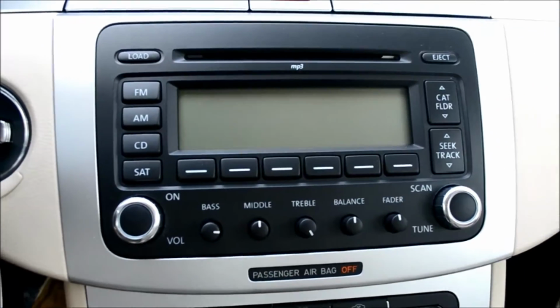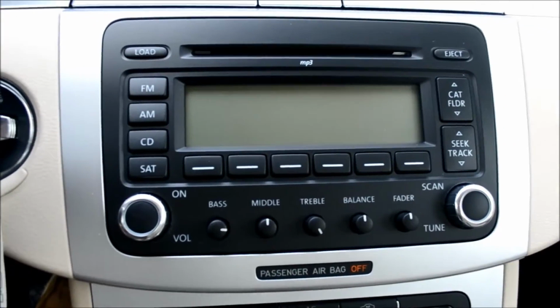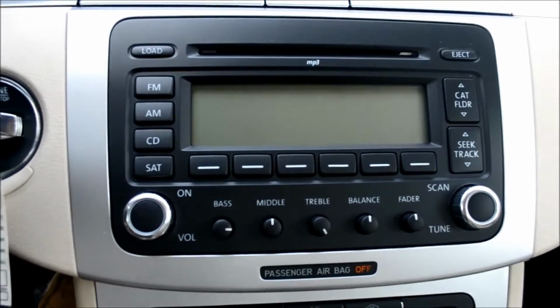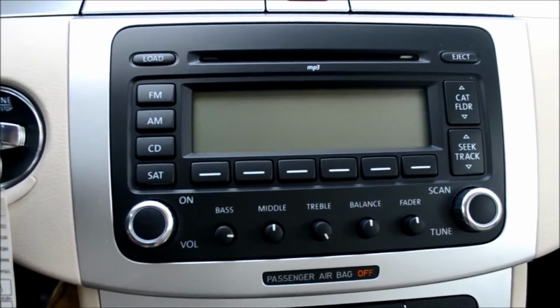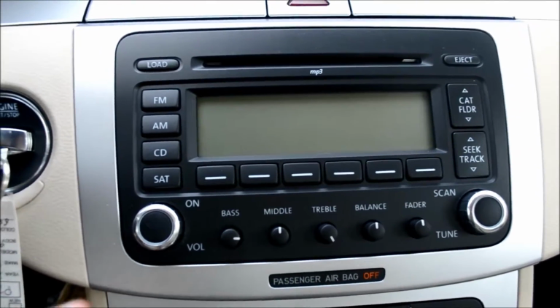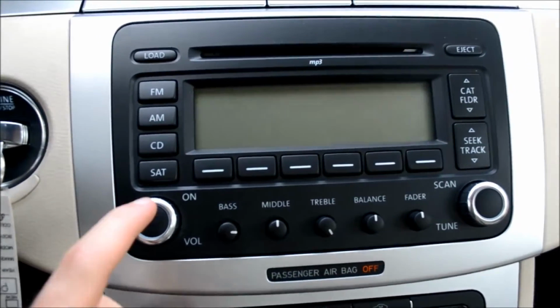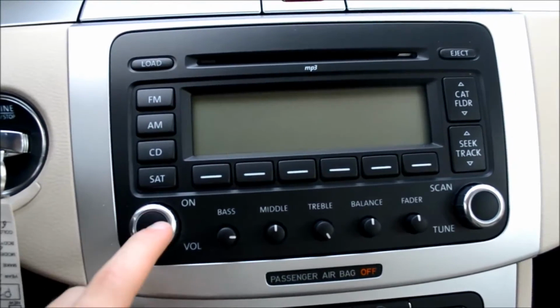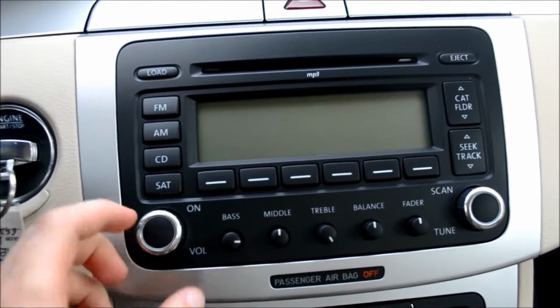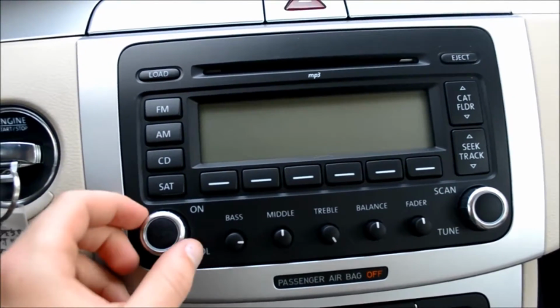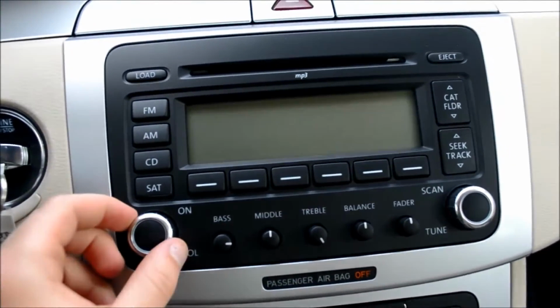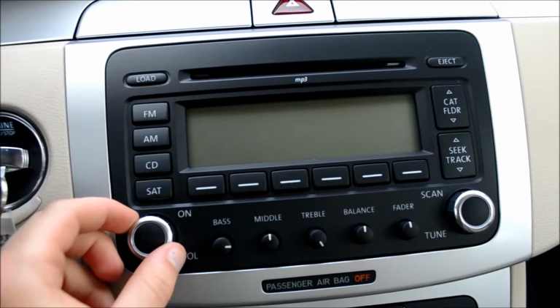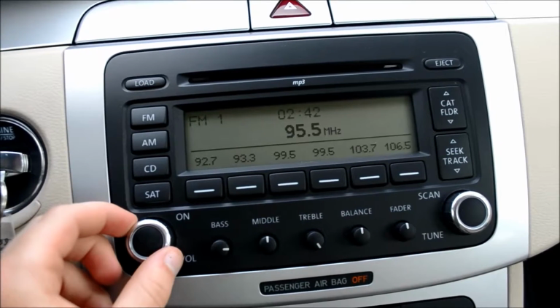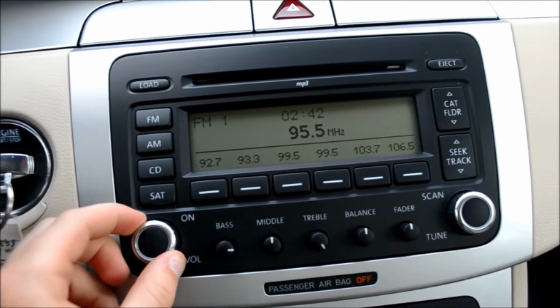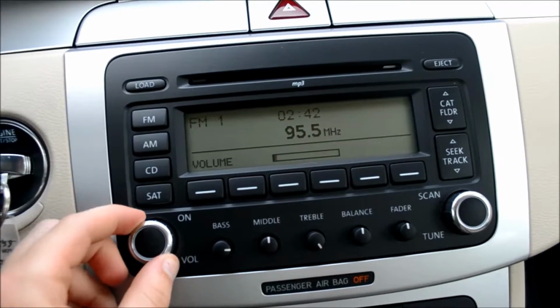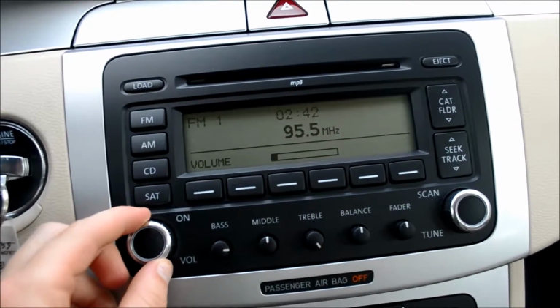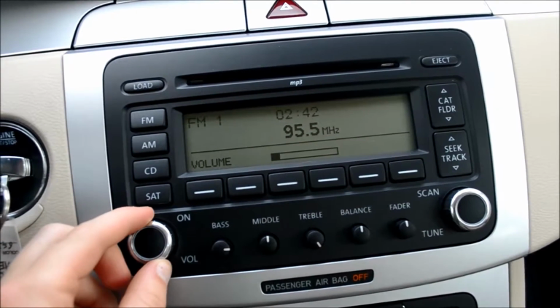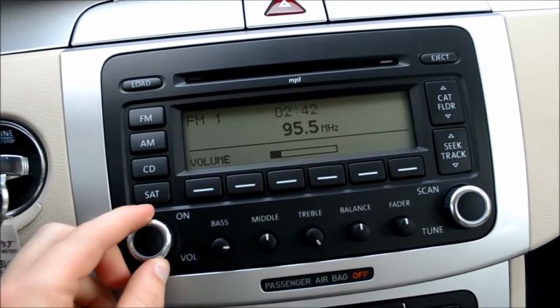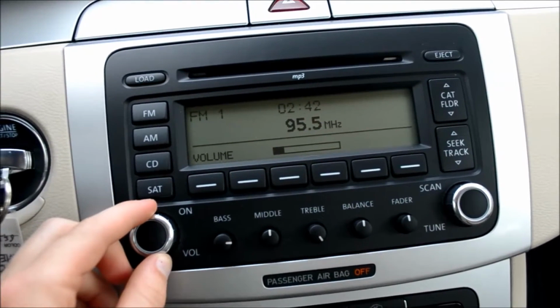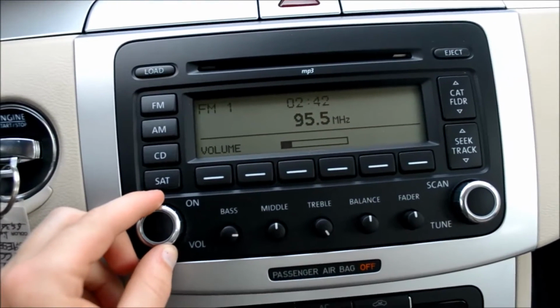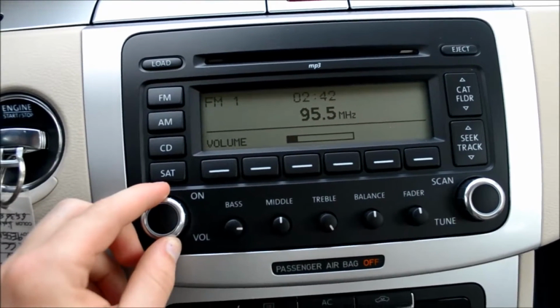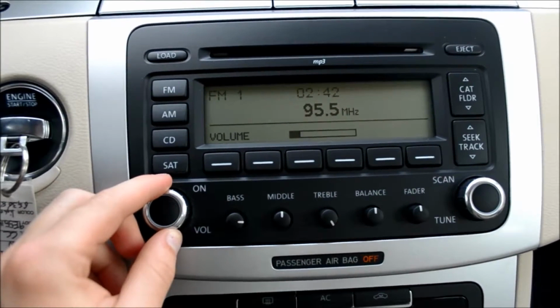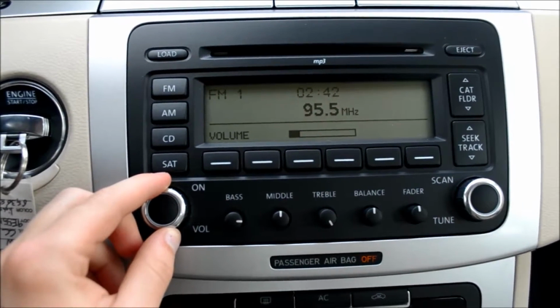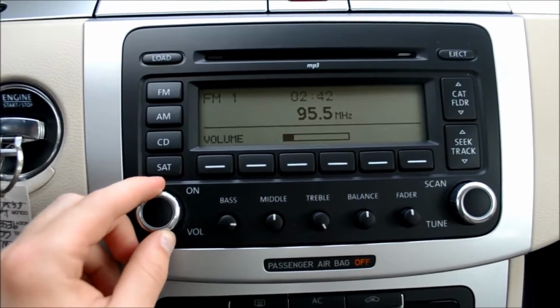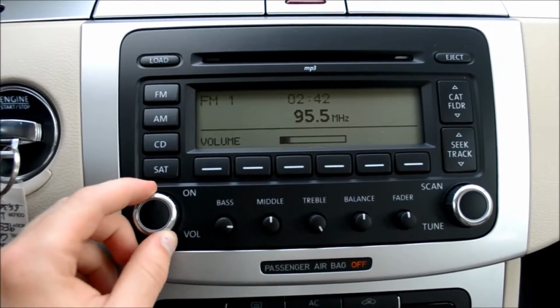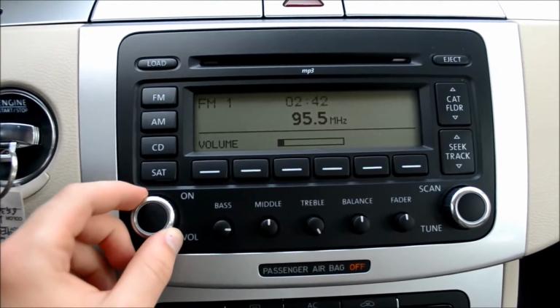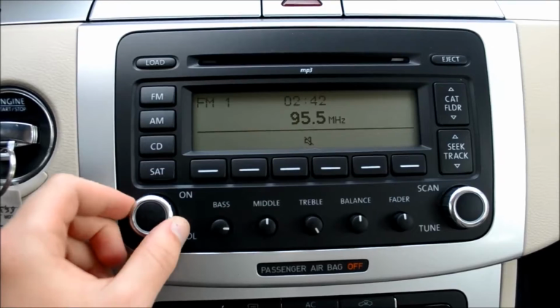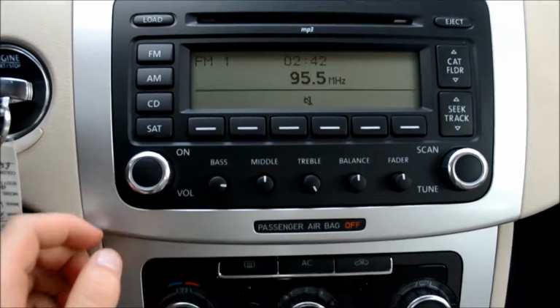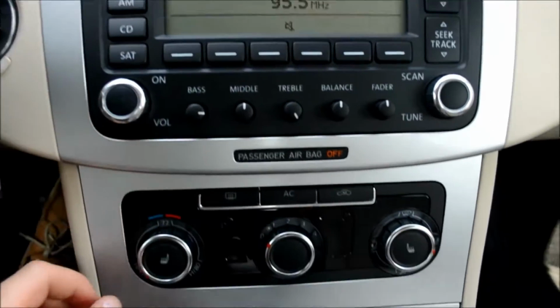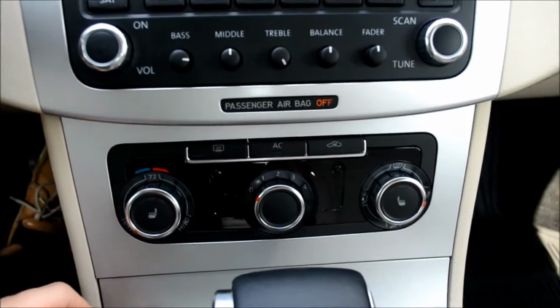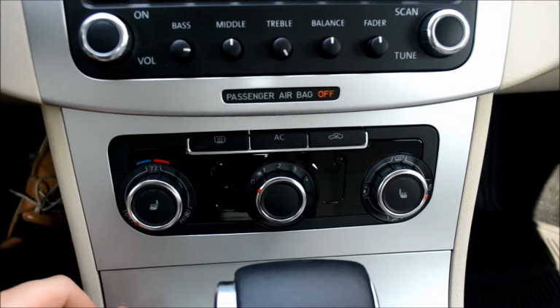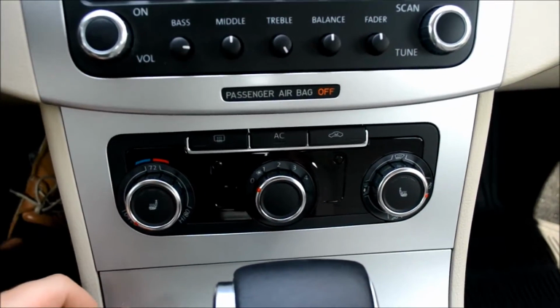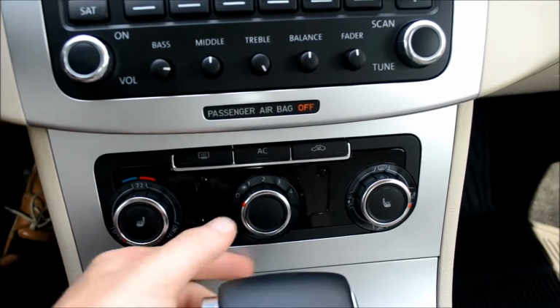It features FM, AM, CD, and satellite radio. There's also AC and hot air control.